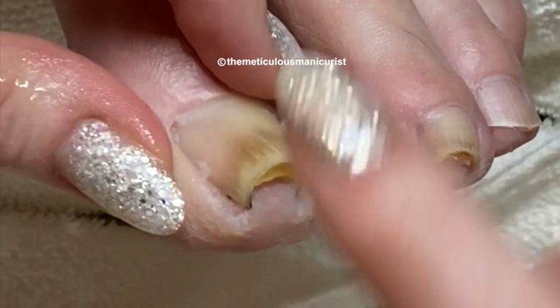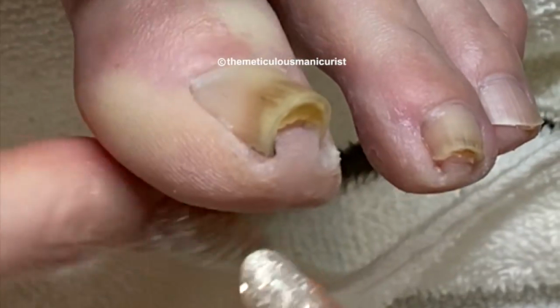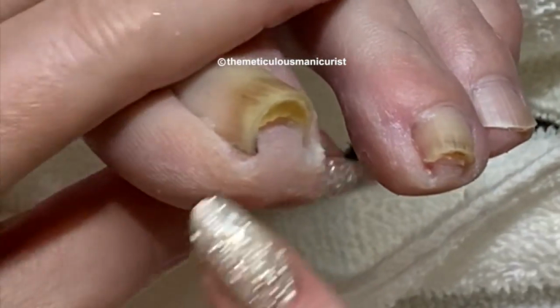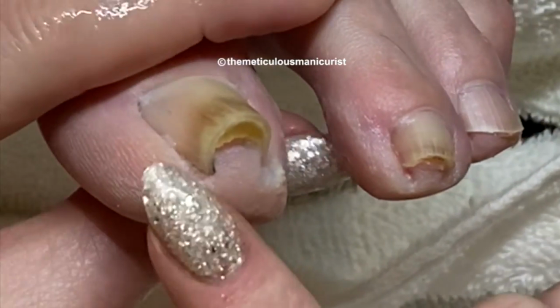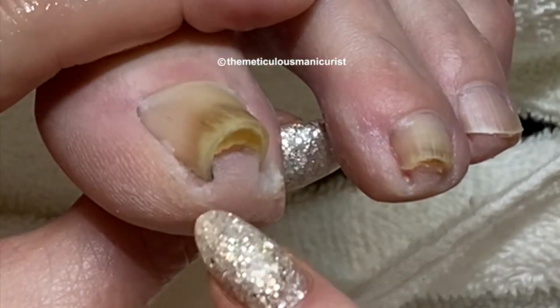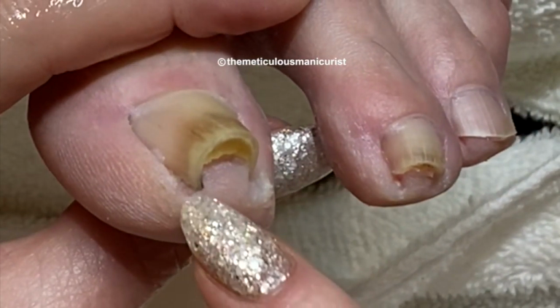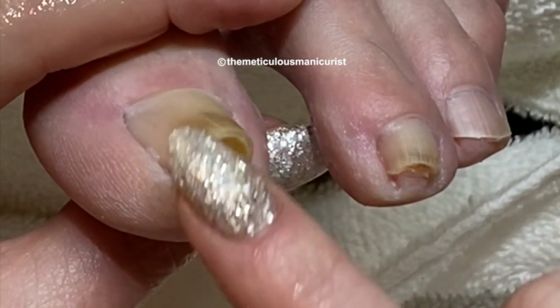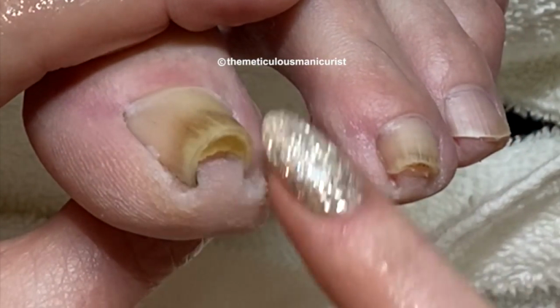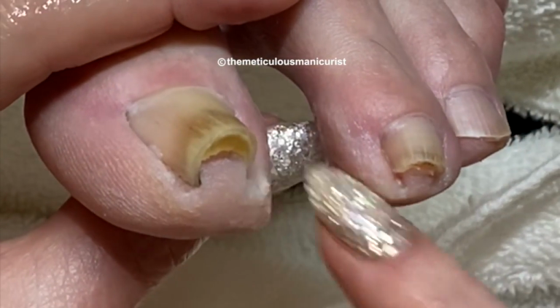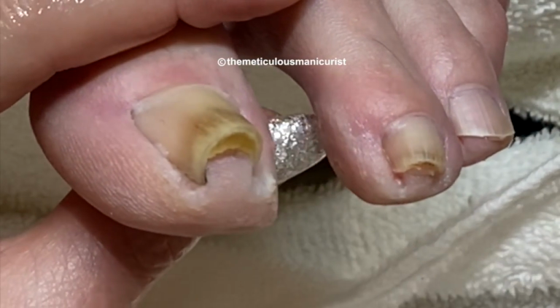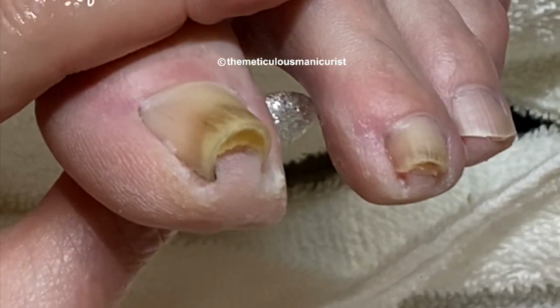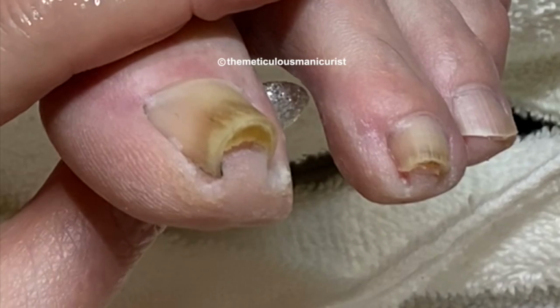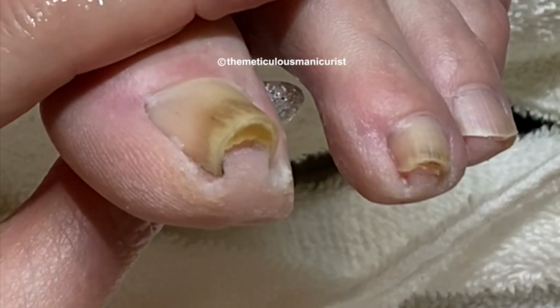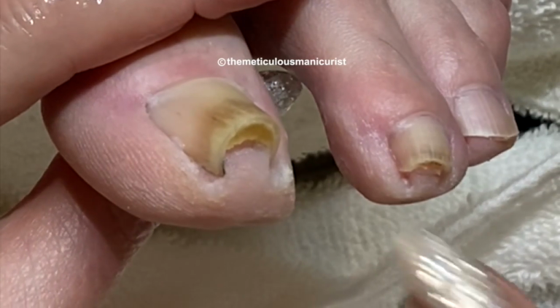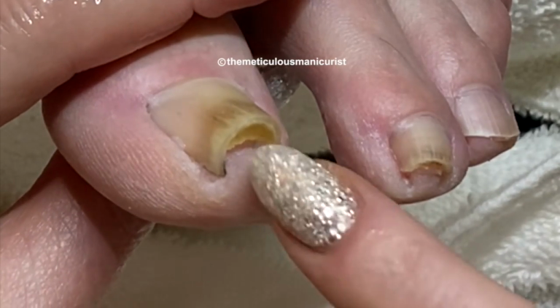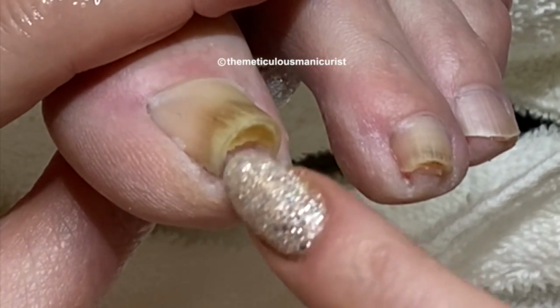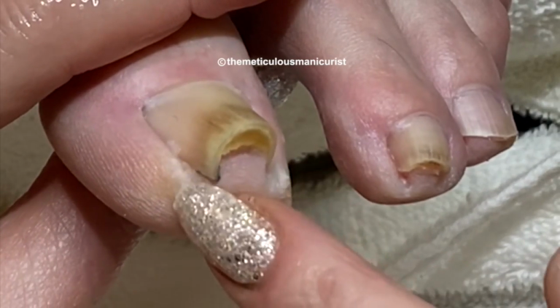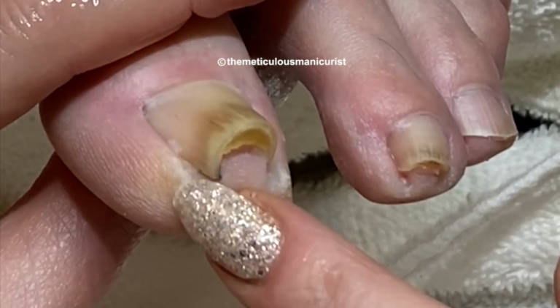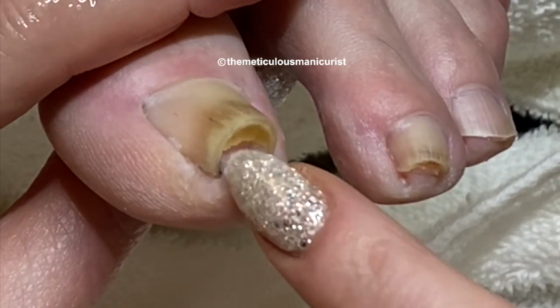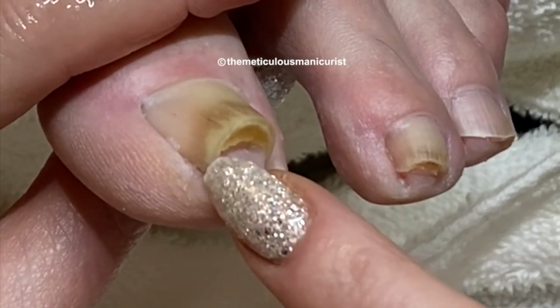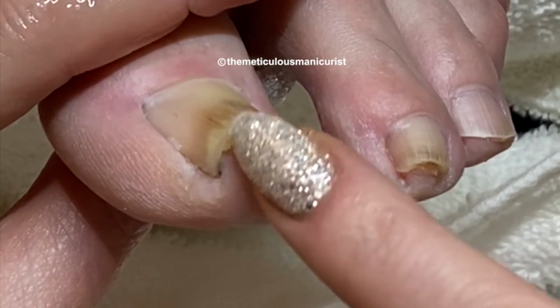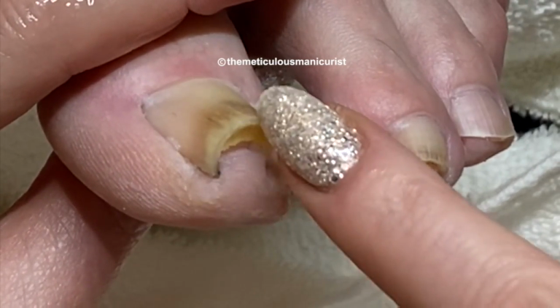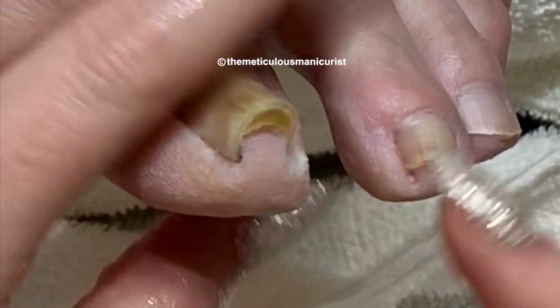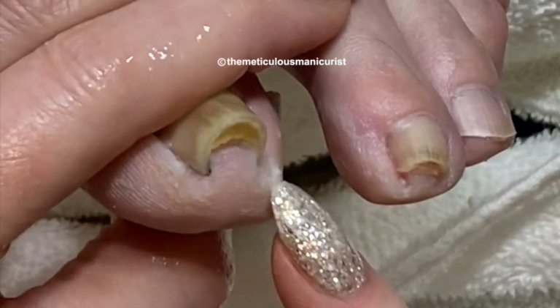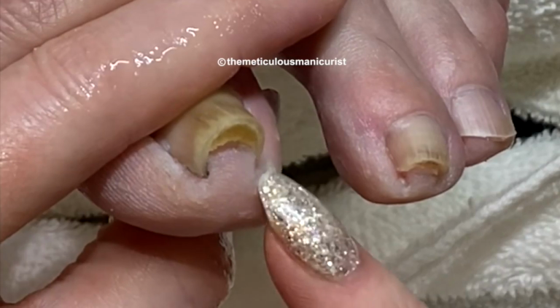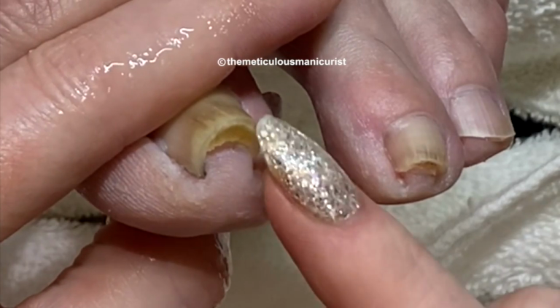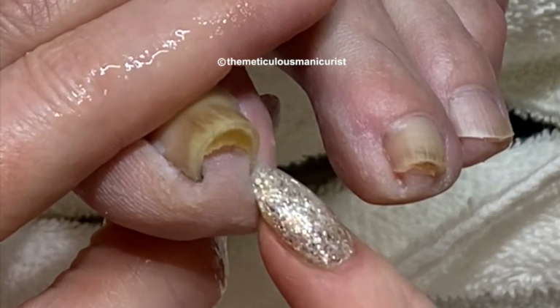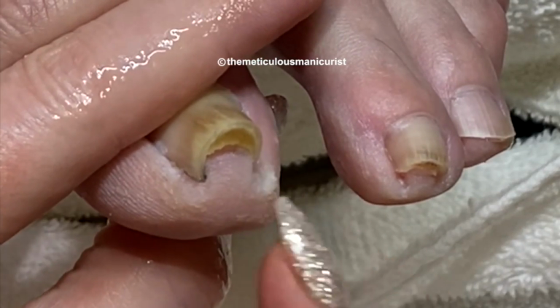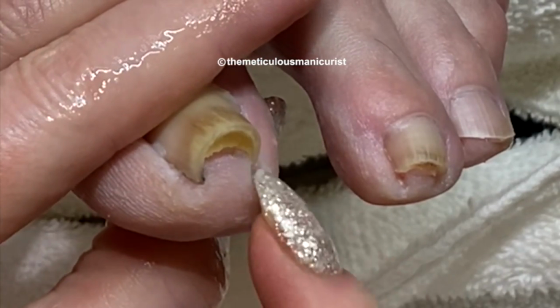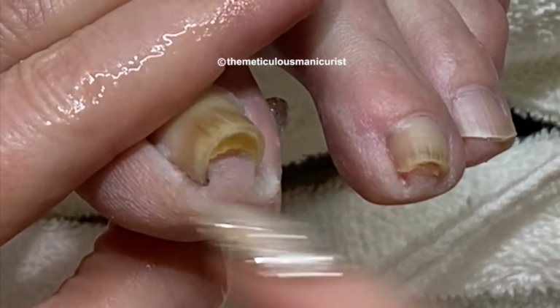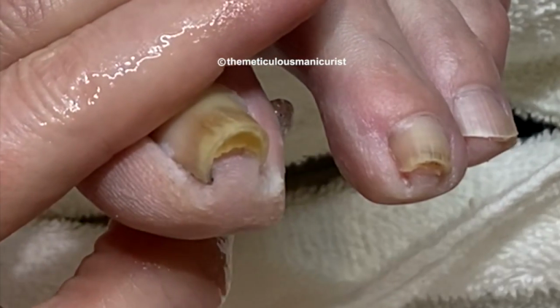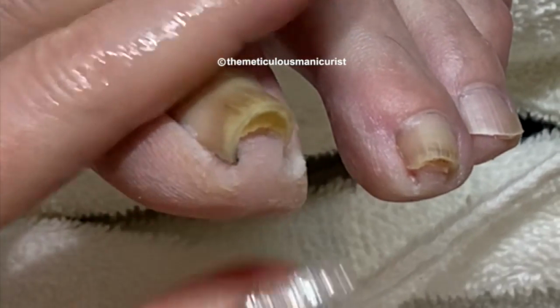These are tricky to cut because the arch is so severe. So I'm going to trim the corner first, then go backwards, then trim the other corner, and then get the center part.